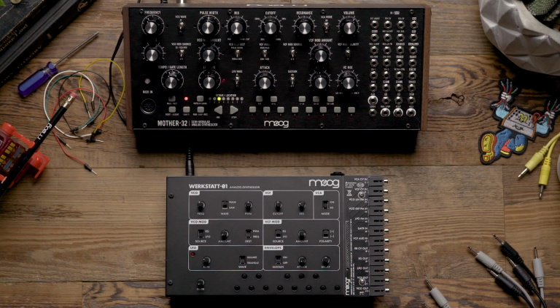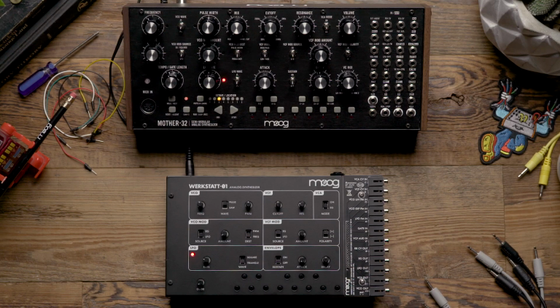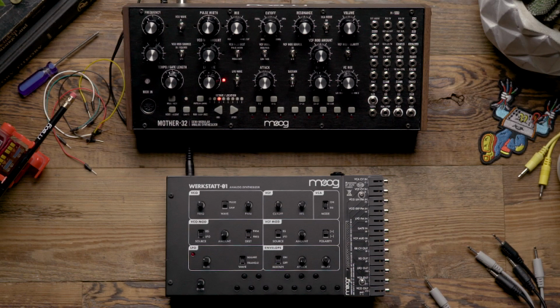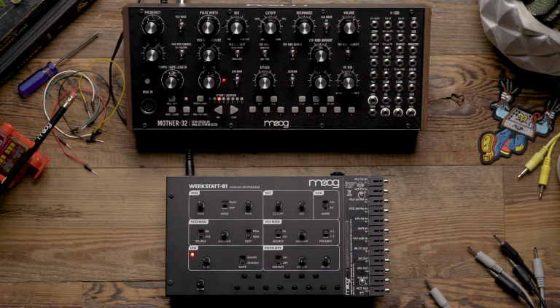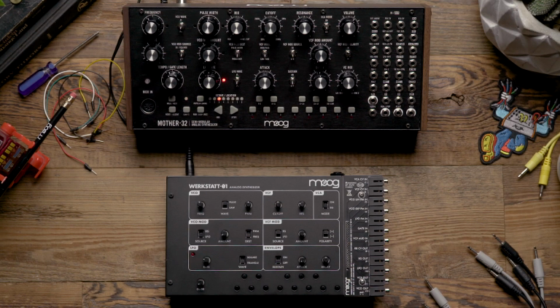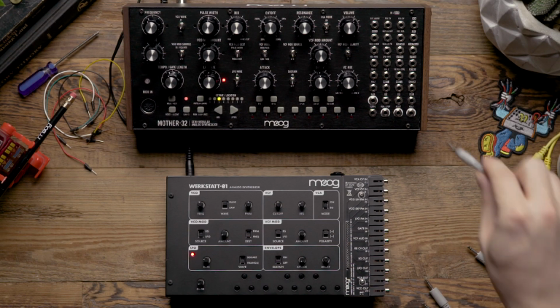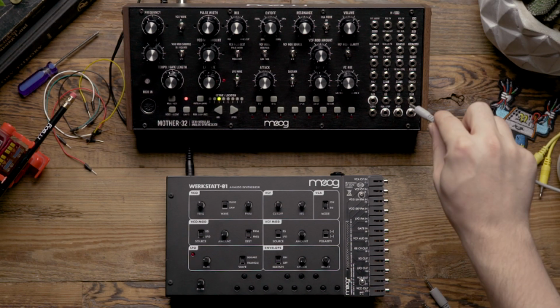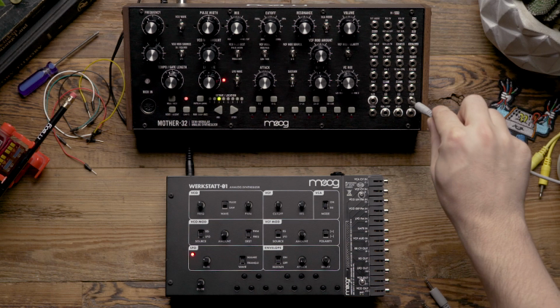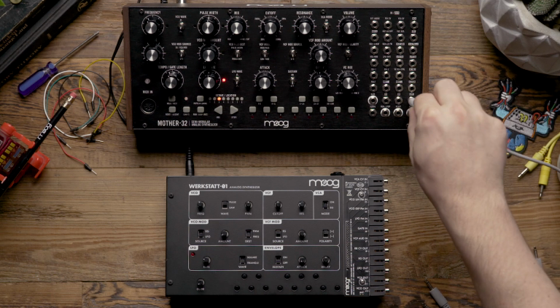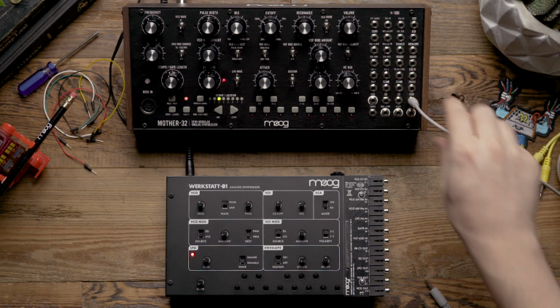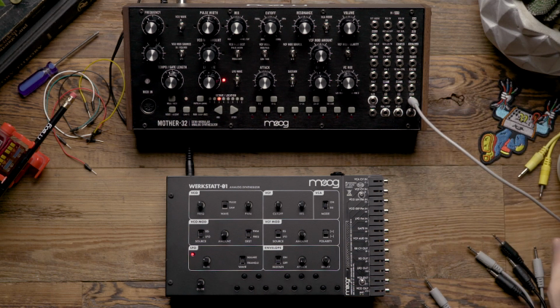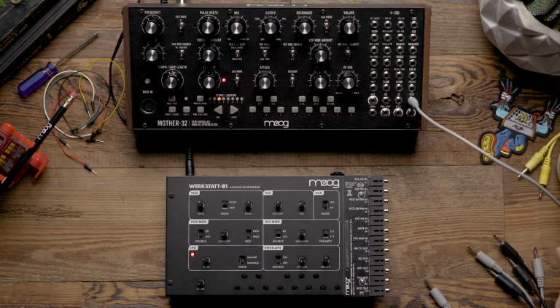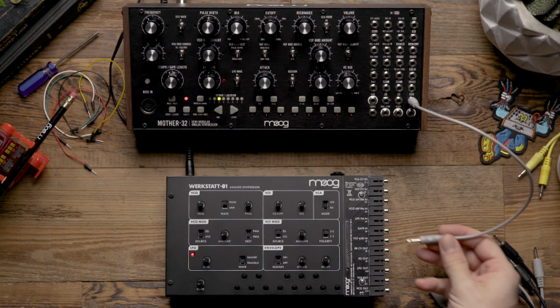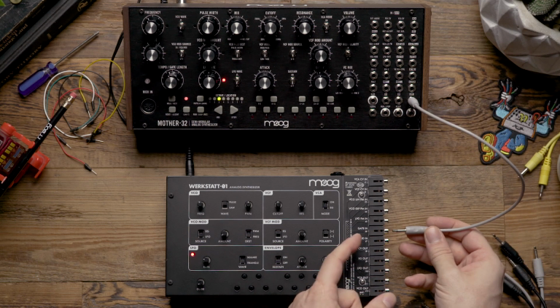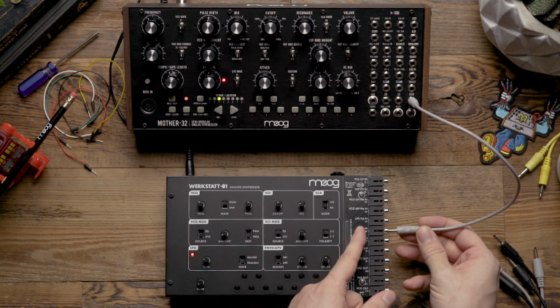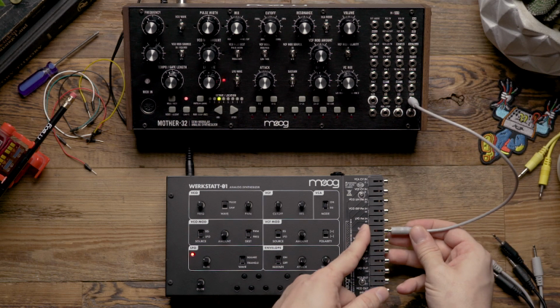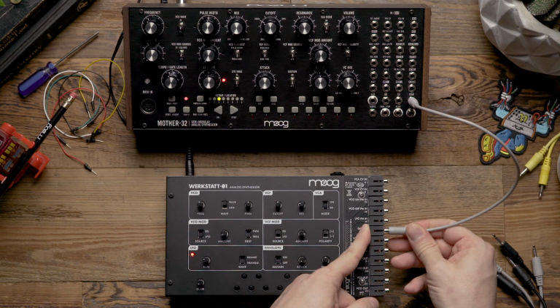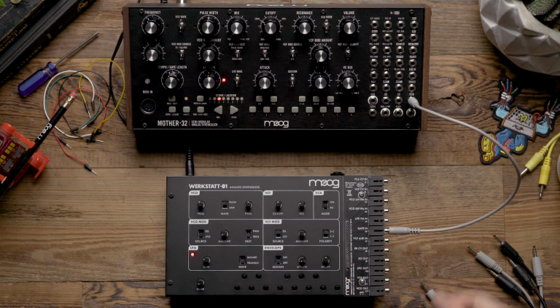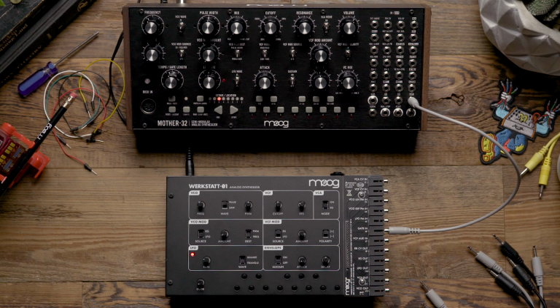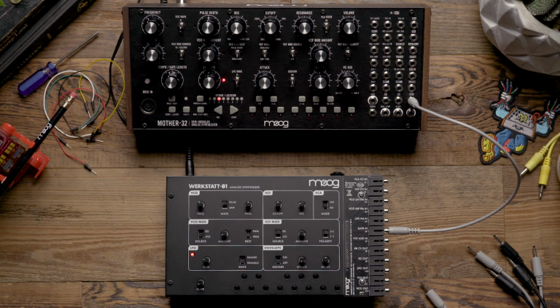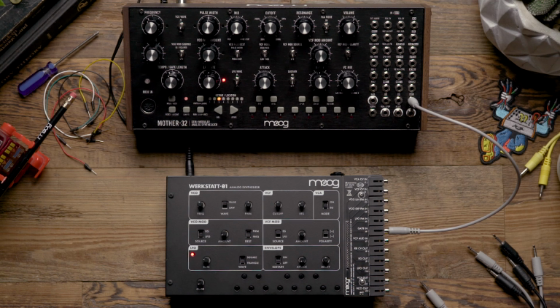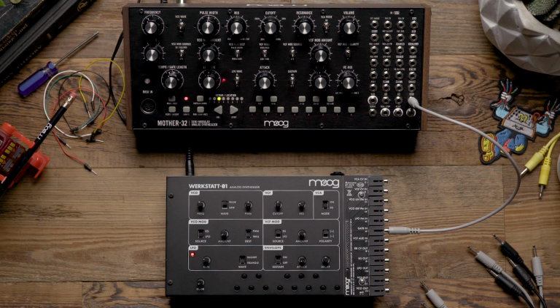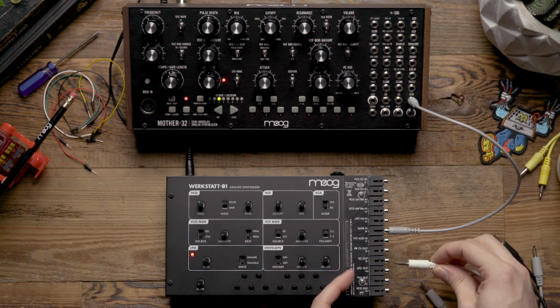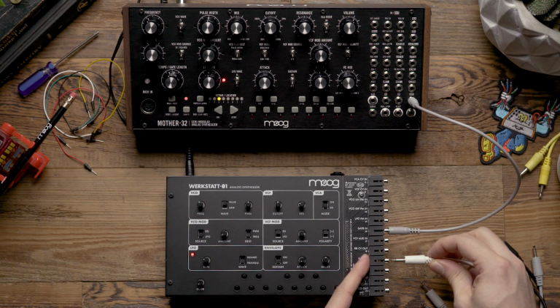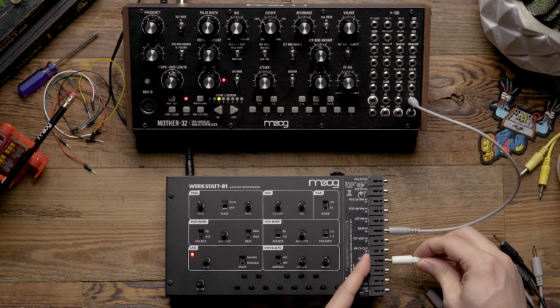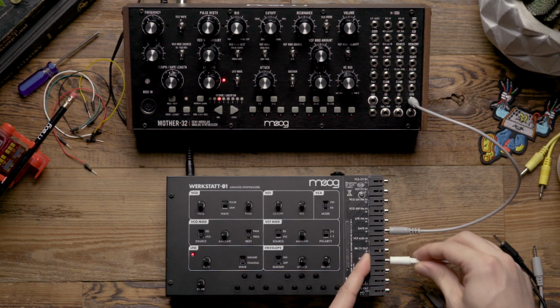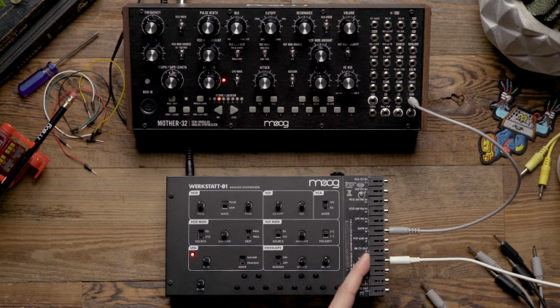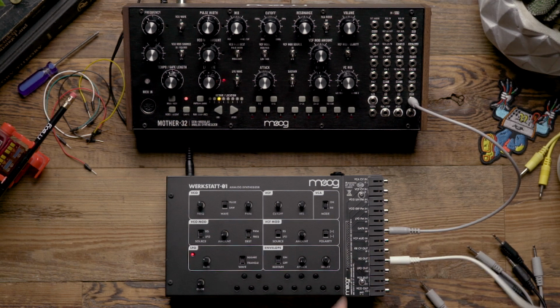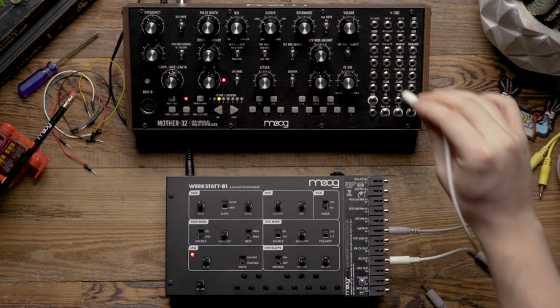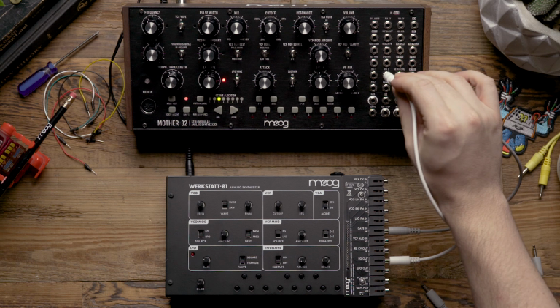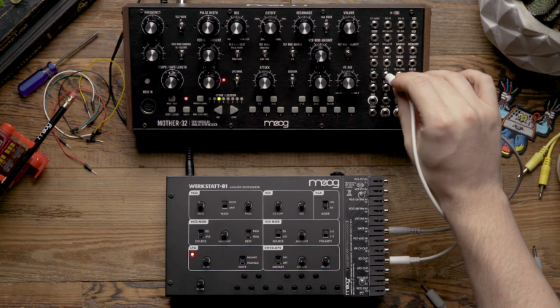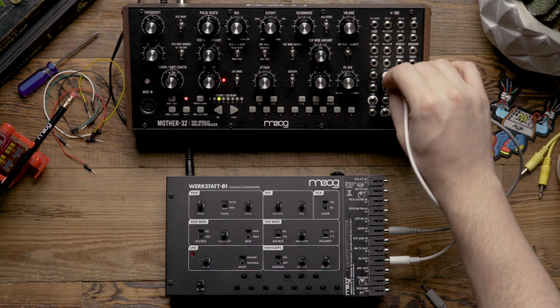To accomplish this we're going to begin by patching from the gate output on the Mother 32's patch panel to the gate input on the CV expander of the WorkStat. Next we're going to patch from the EG out on the CV expander to the mix 2 input on the Mother 32.